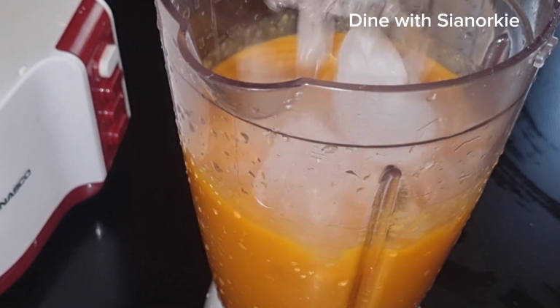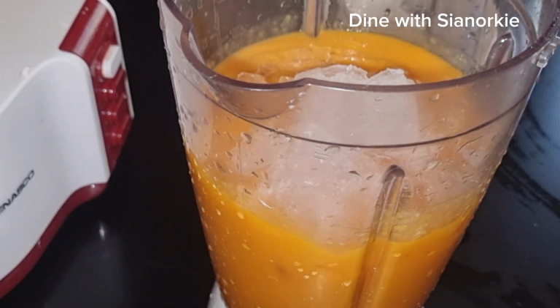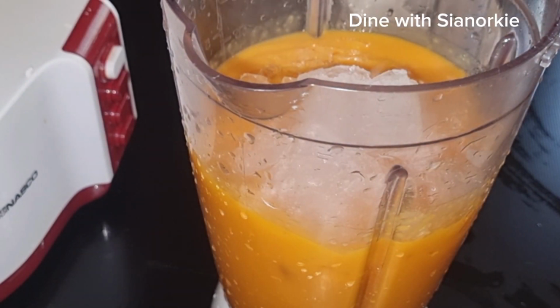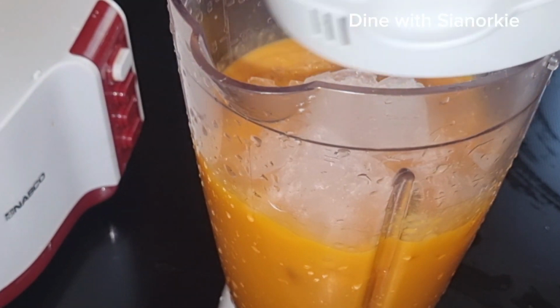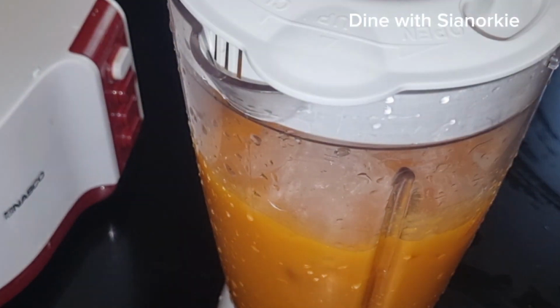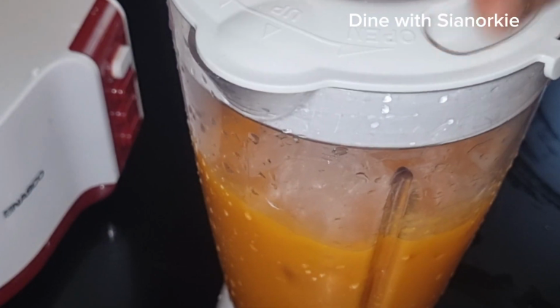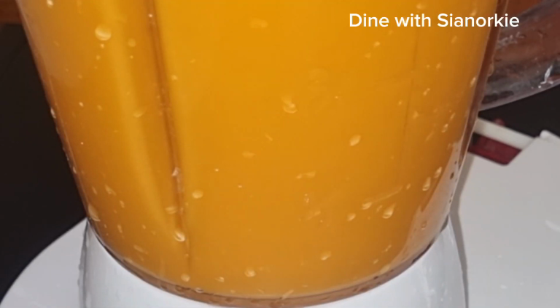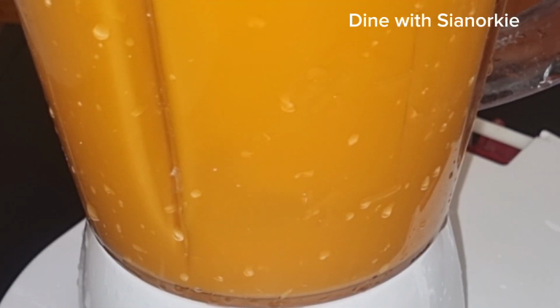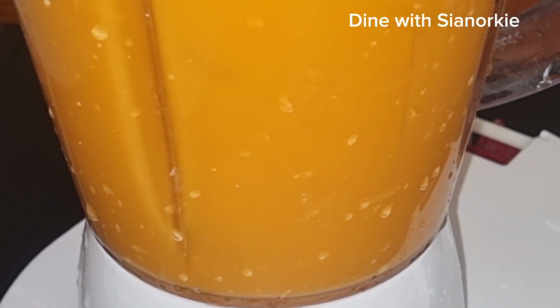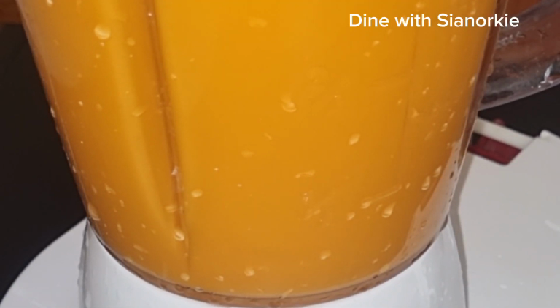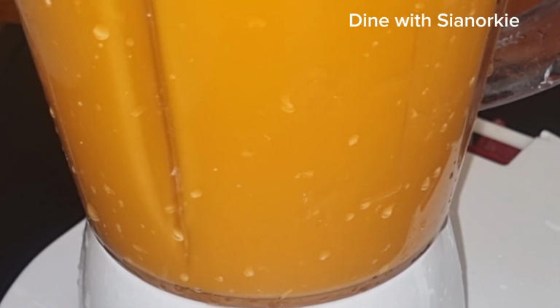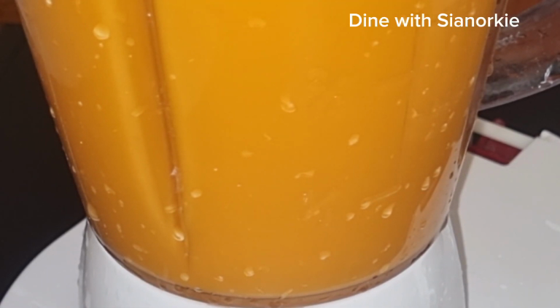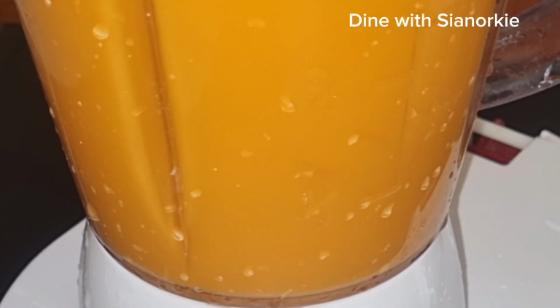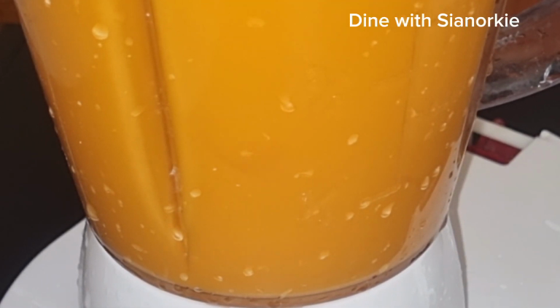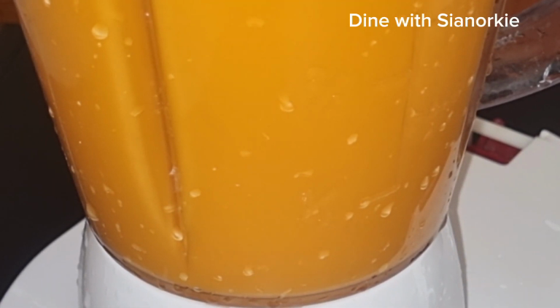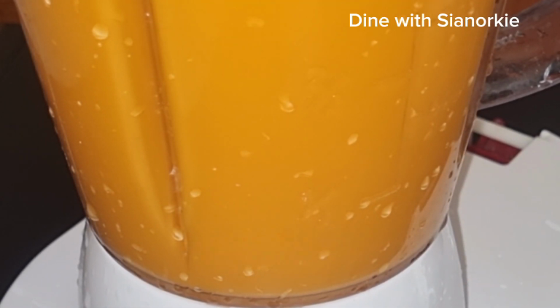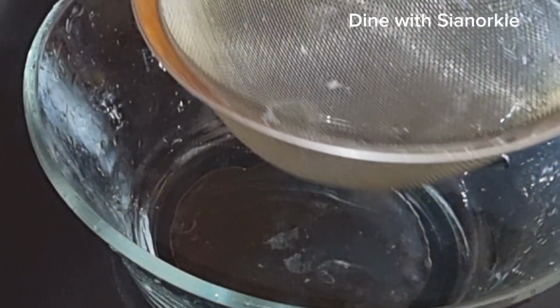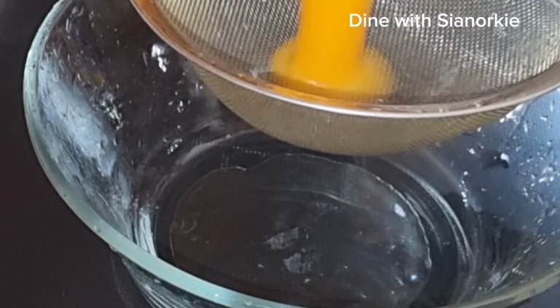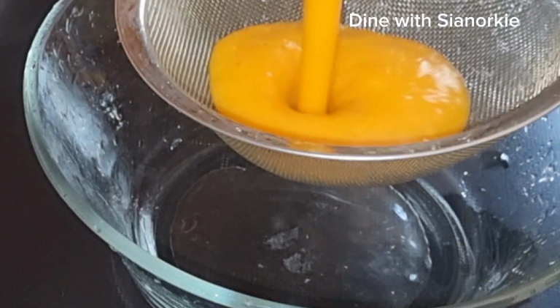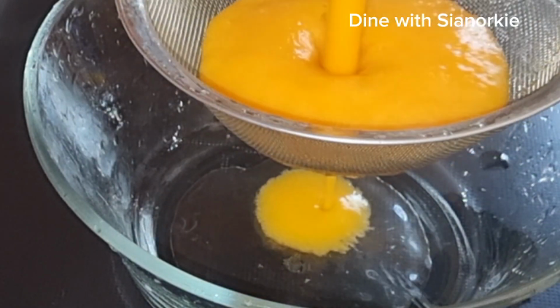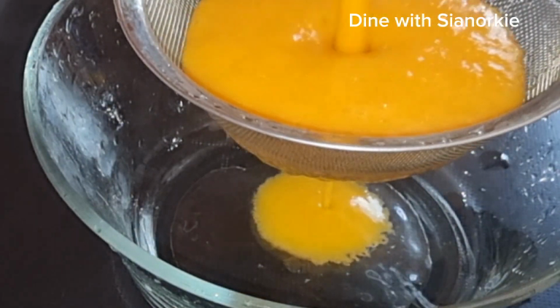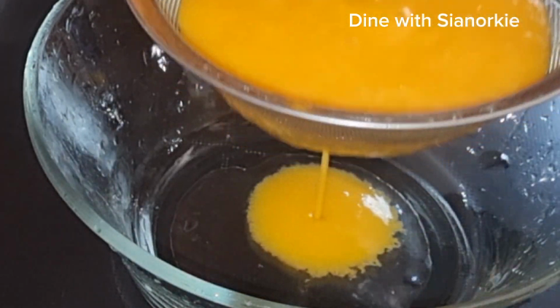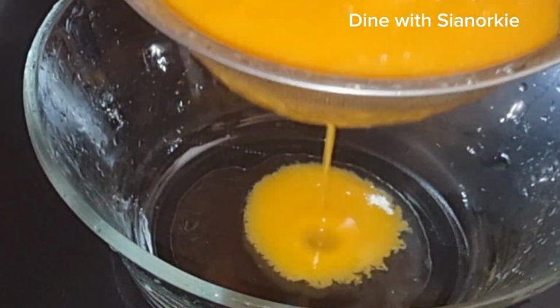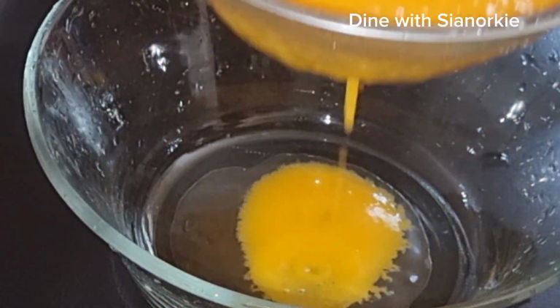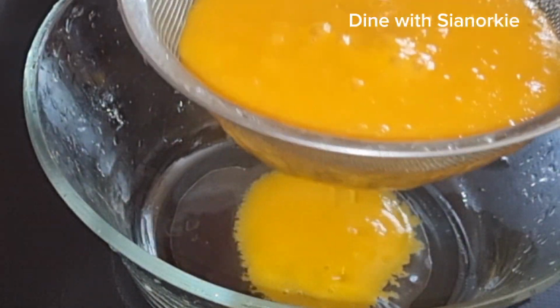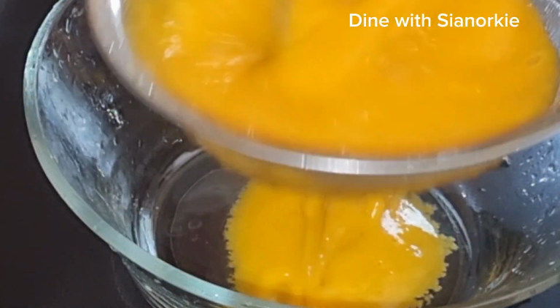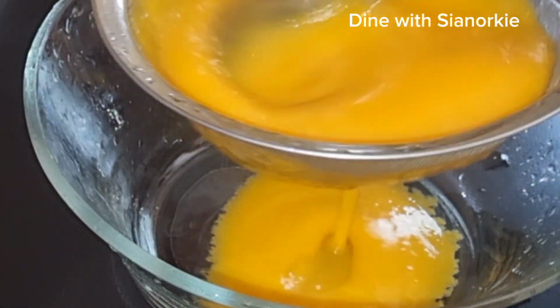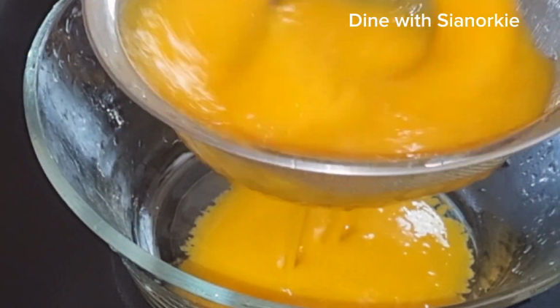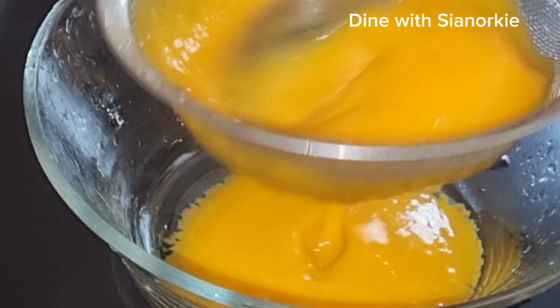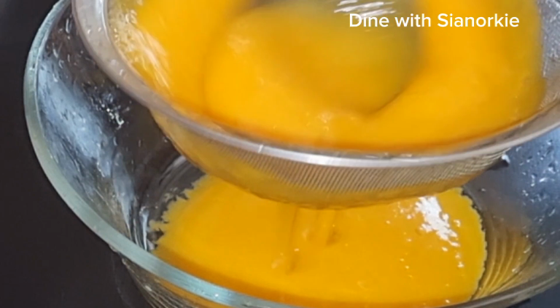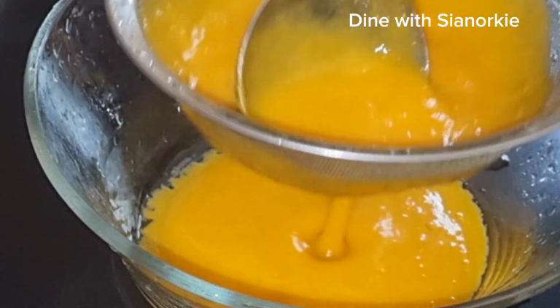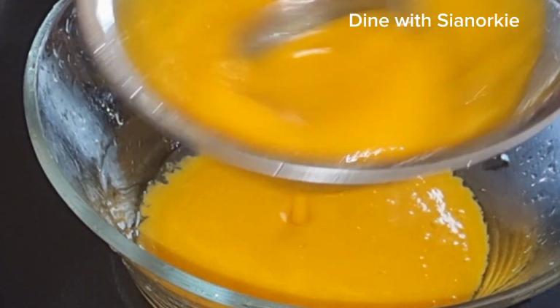Once I'm done blending, I'll go ahead and add a little ice. This is because I was going to have it immediately and I wanted it chilled. It will also make the consistency a bit lighter, which is good.